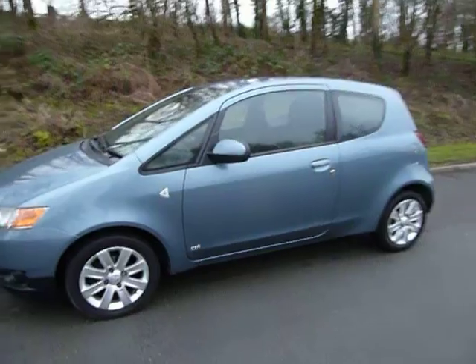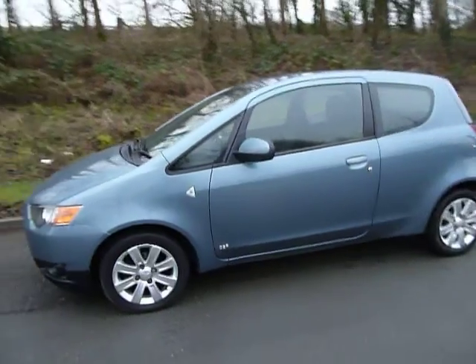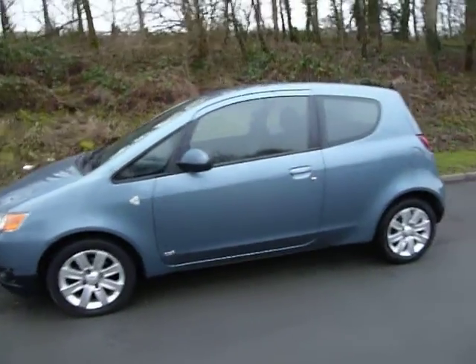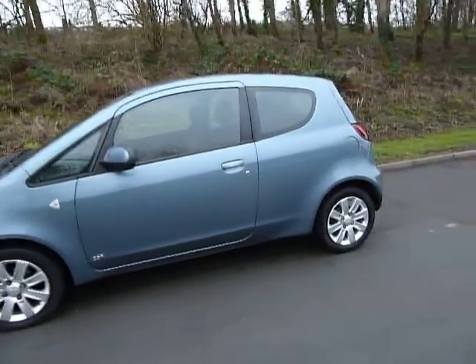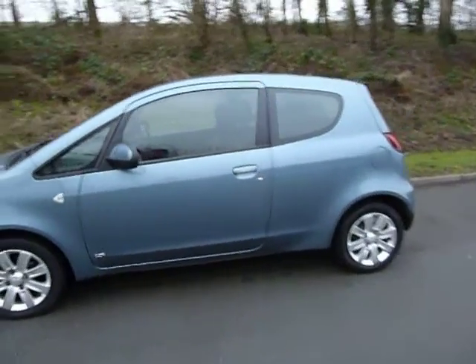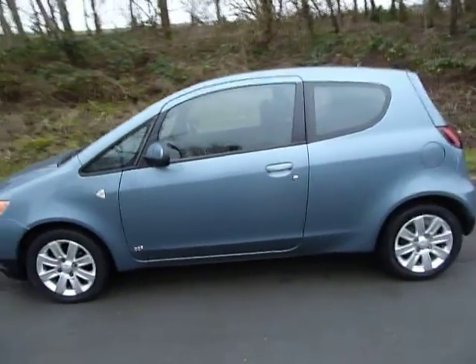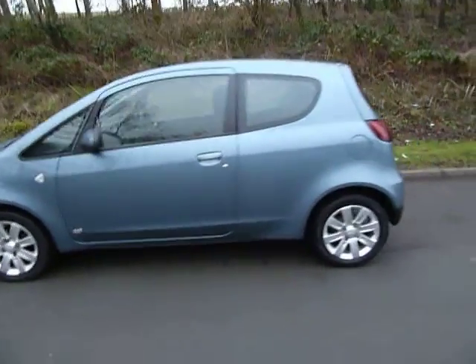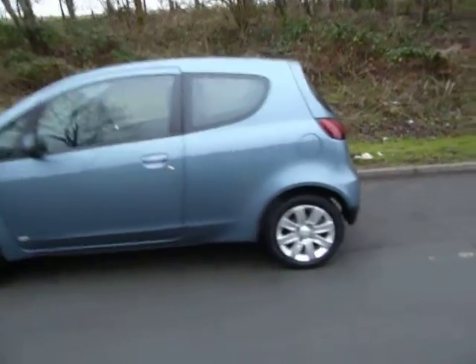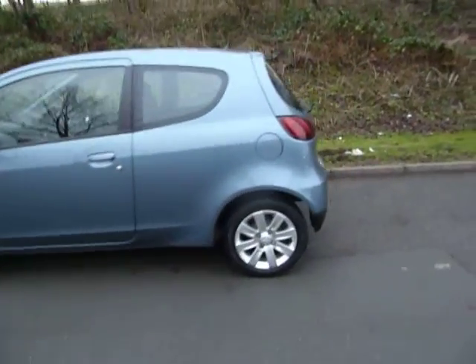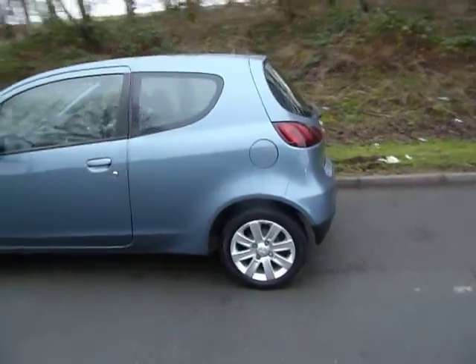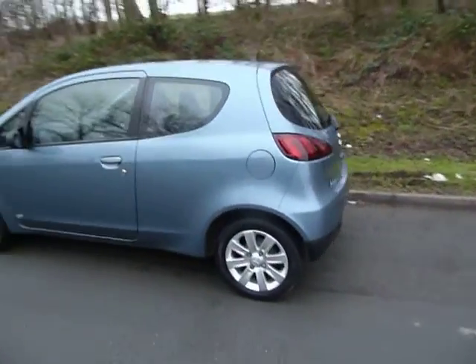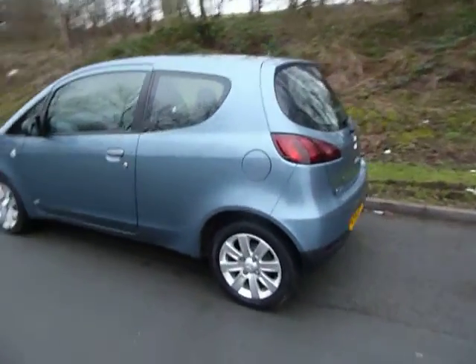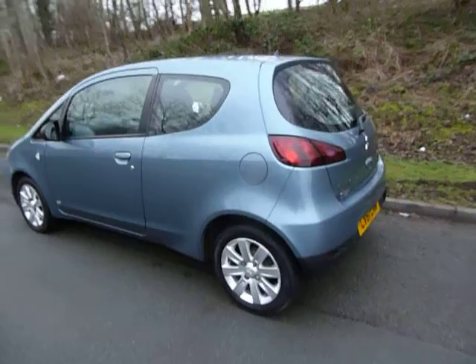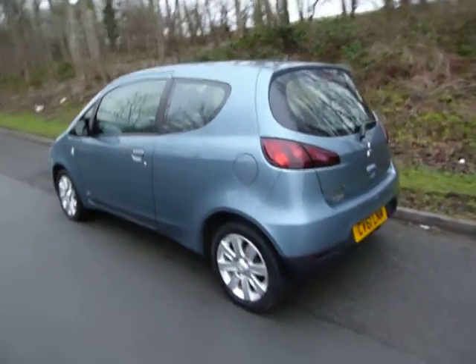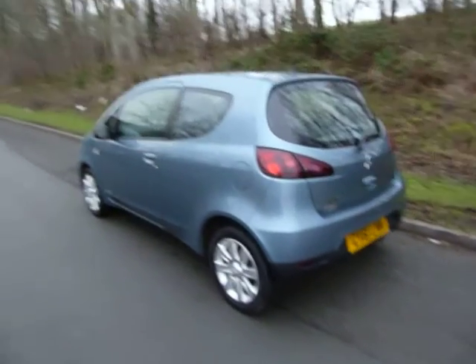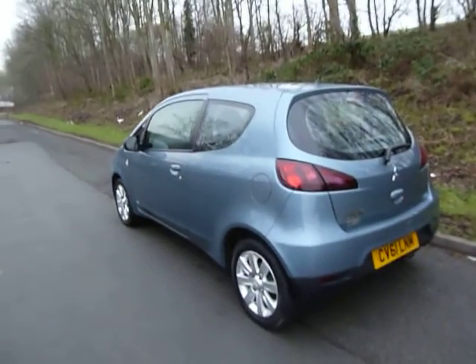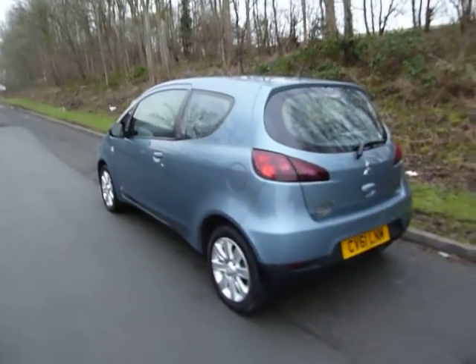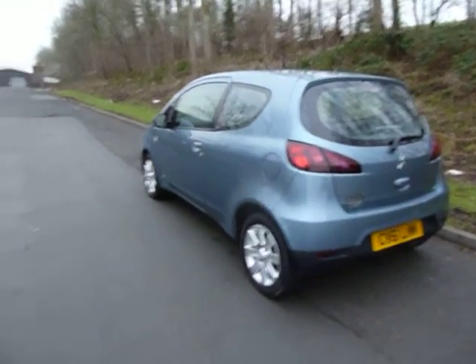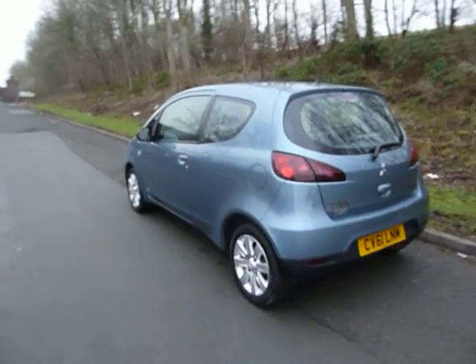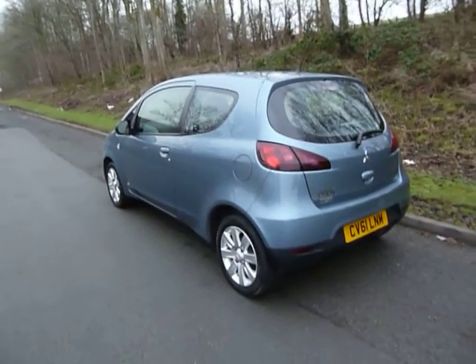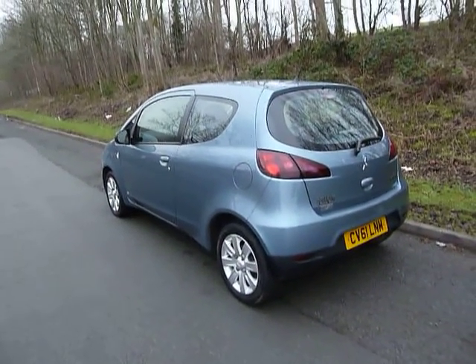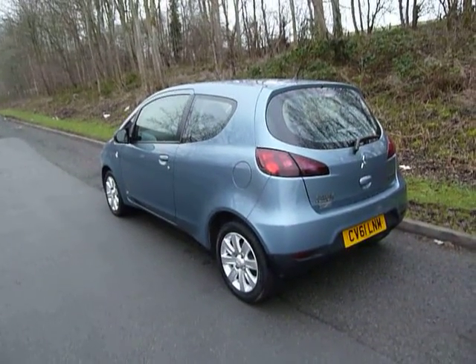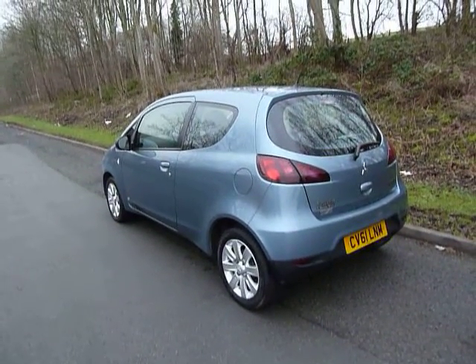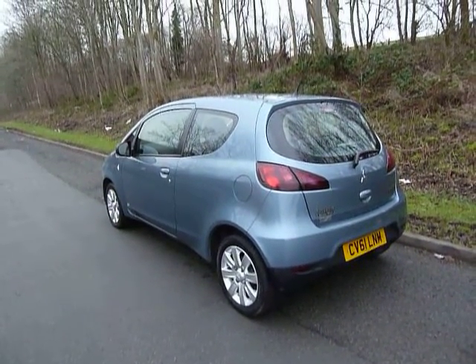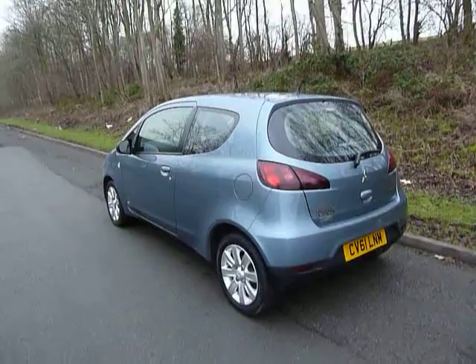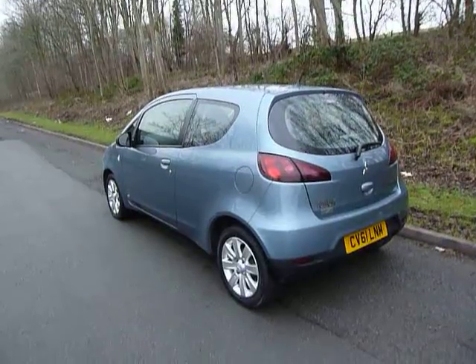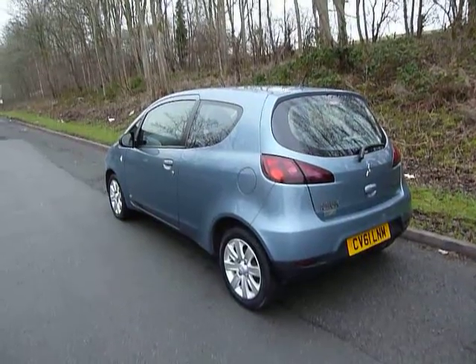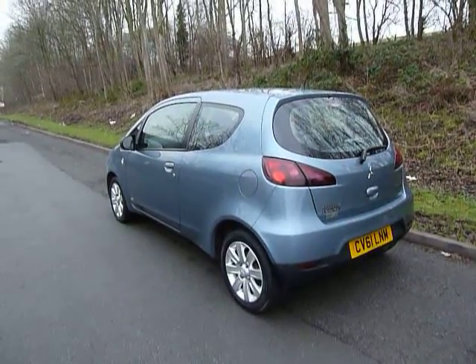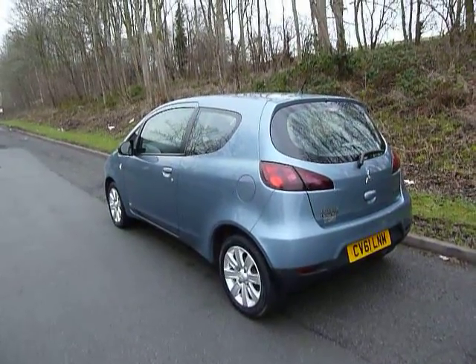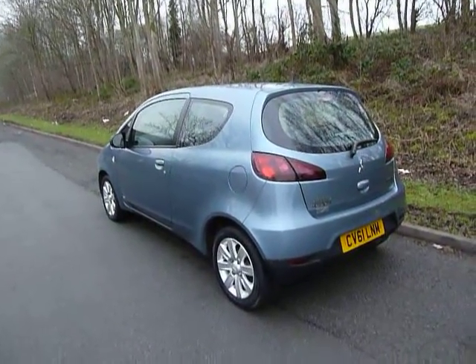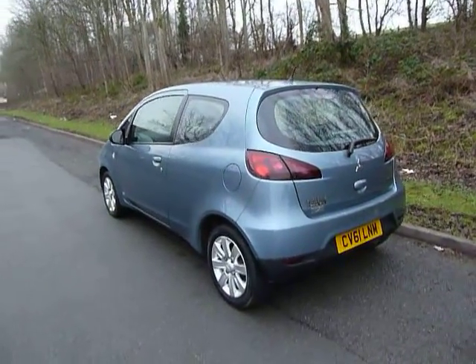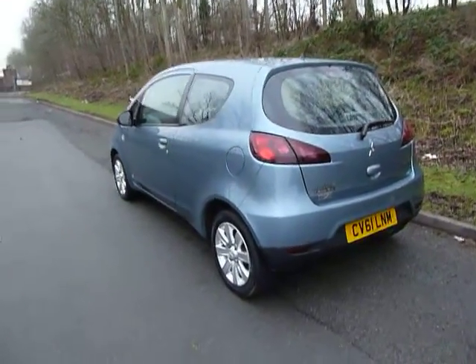As you can see, this one comes in a nice sky blue metallic. This being the ClearTec edition is the low emission vehicle which offers a reduced and low taxation per year.